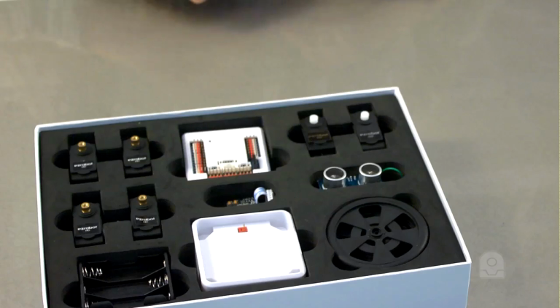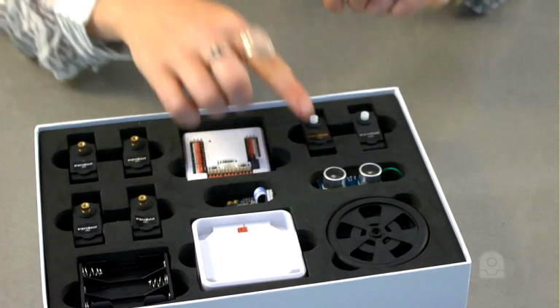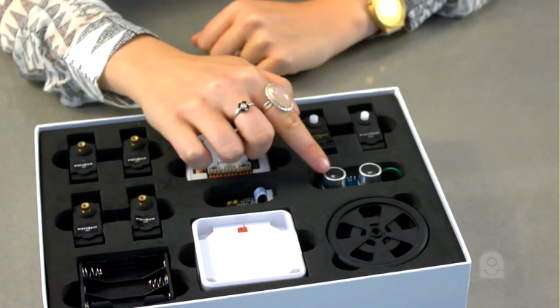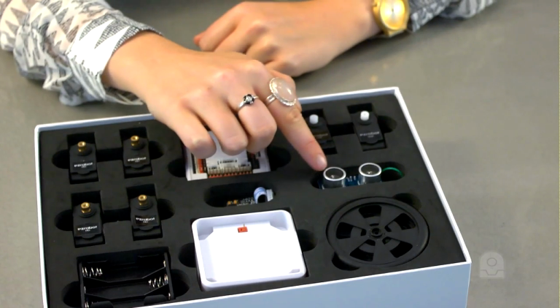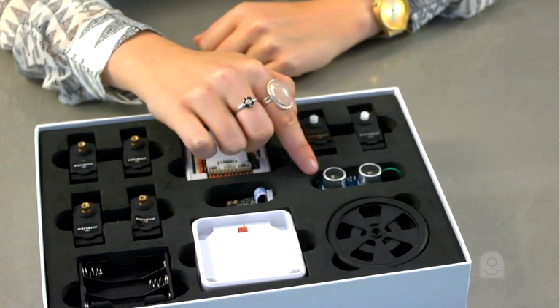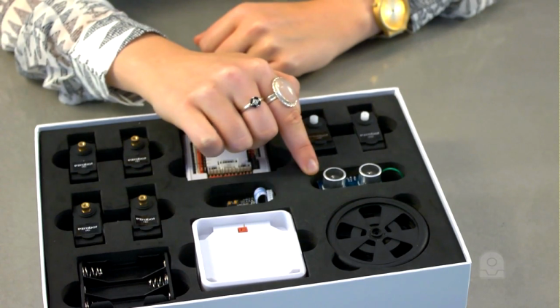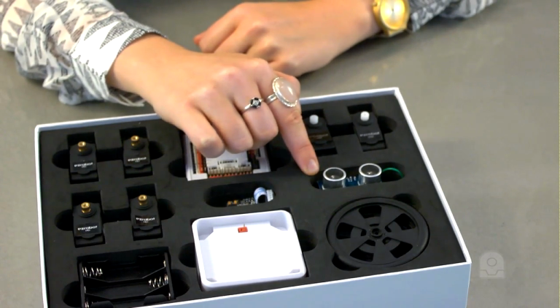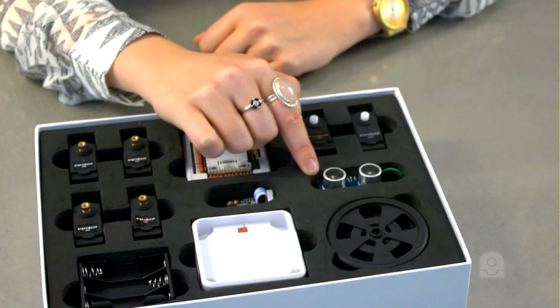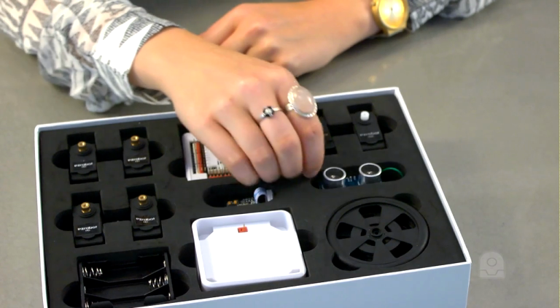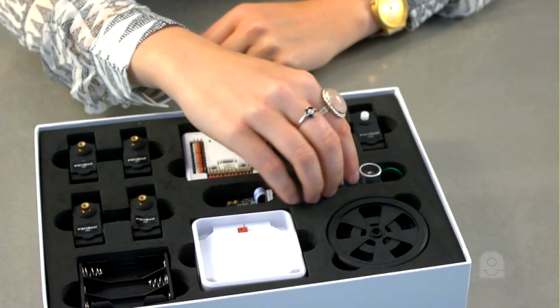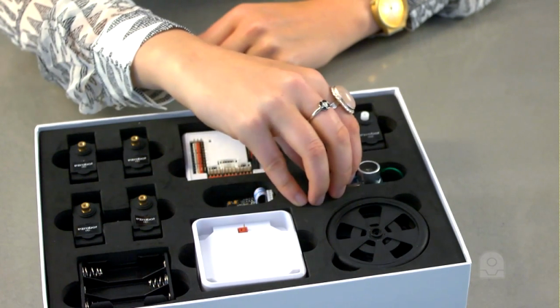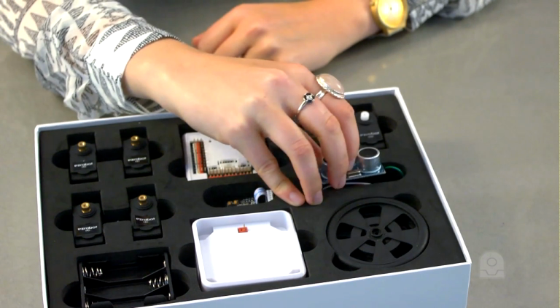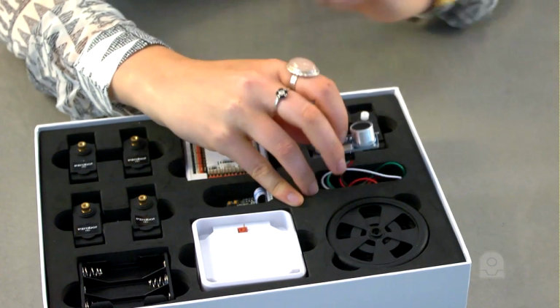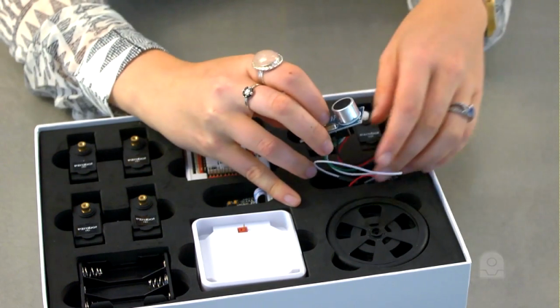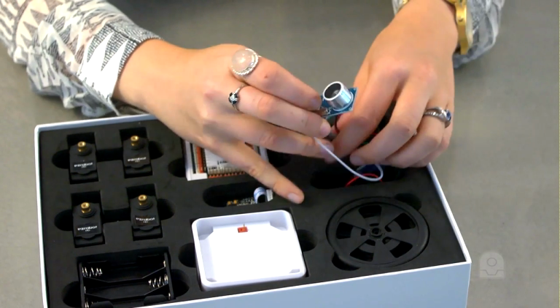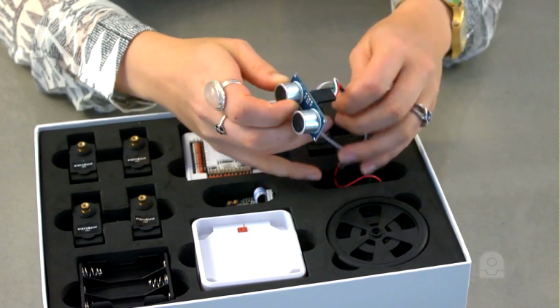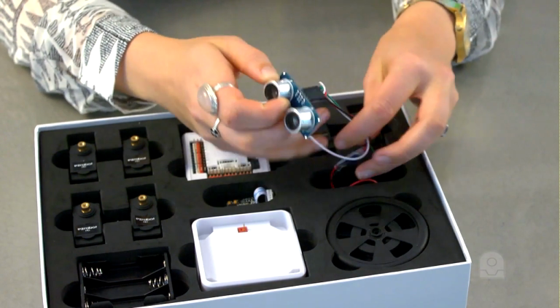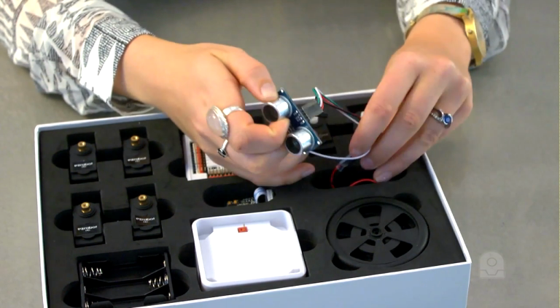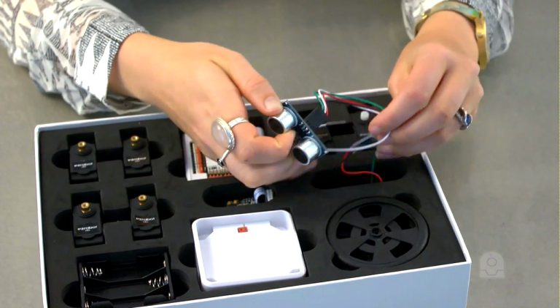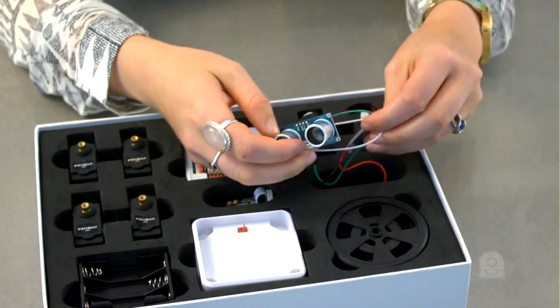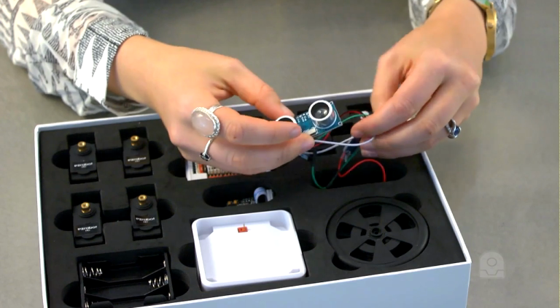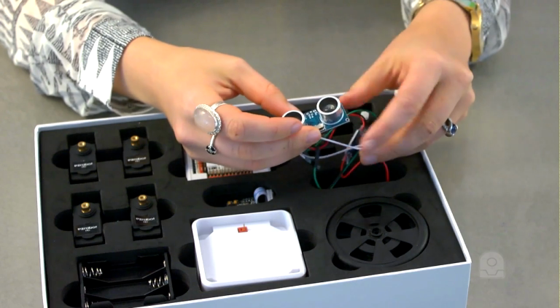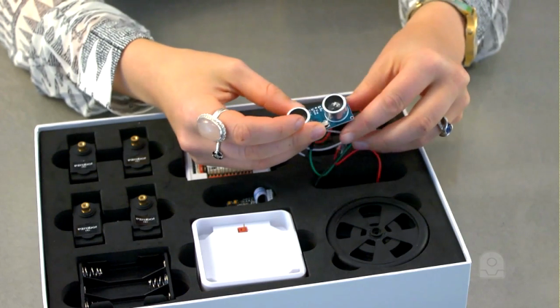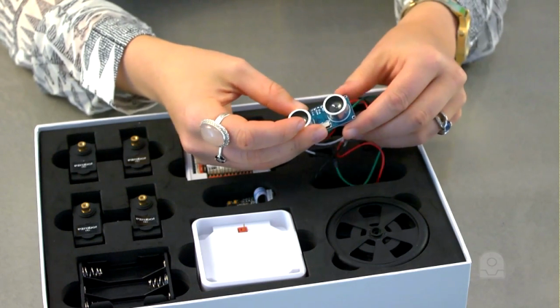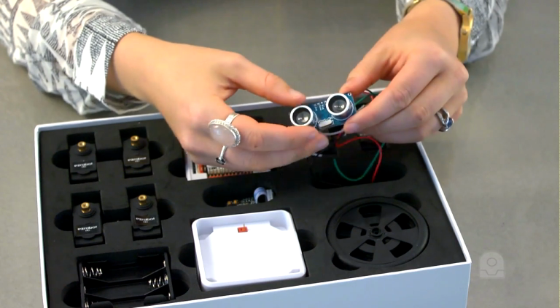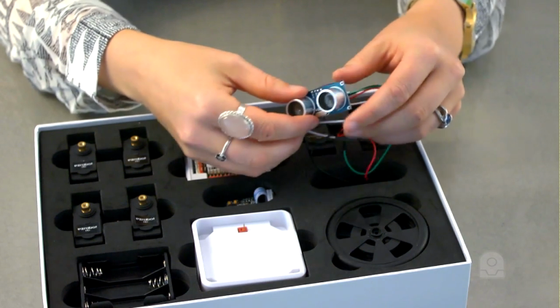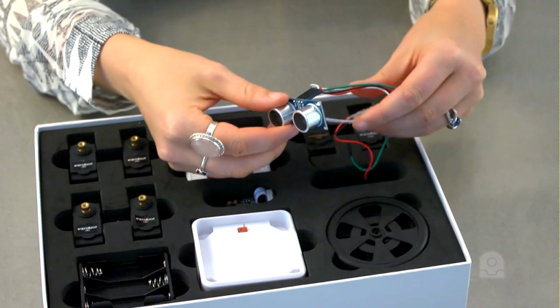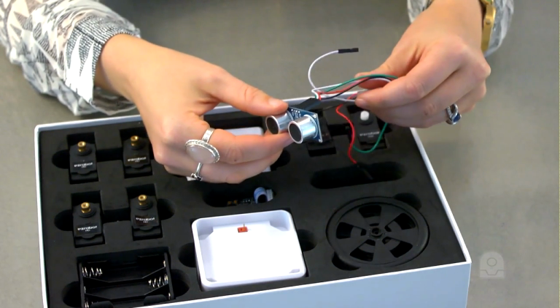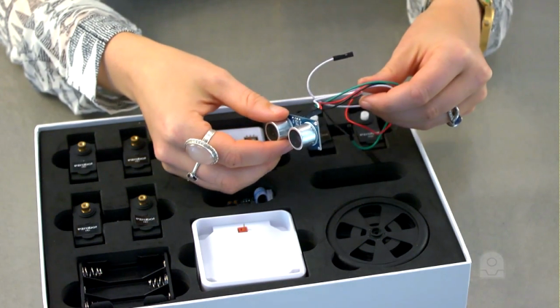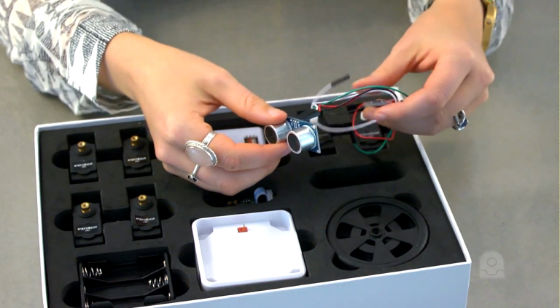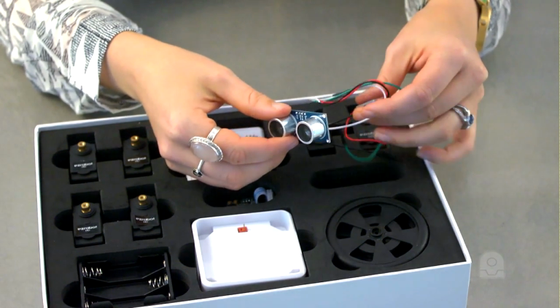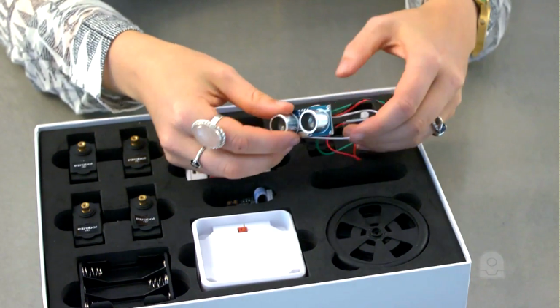This is the ultrasonic distance sensor. This ultrasonic distance sensor gives your robot the ability to detect distances of objects in front of it. The sensor includes an inline 5-volt regulator so it may be connected directly to the EZB V4.